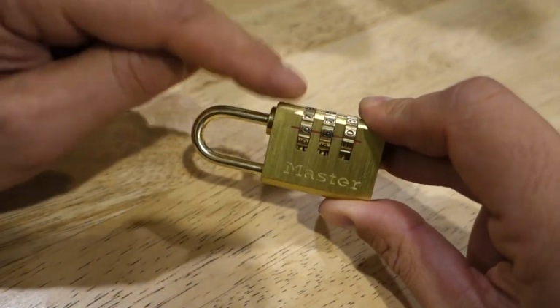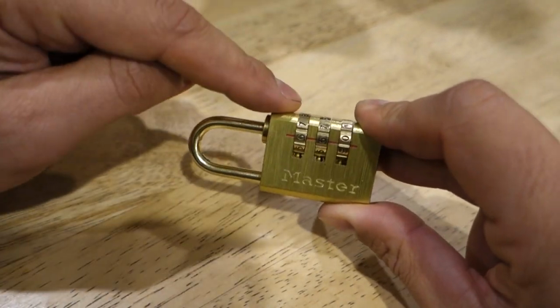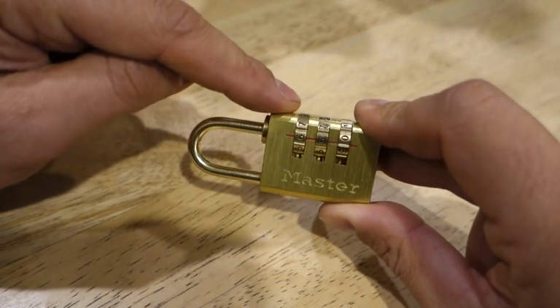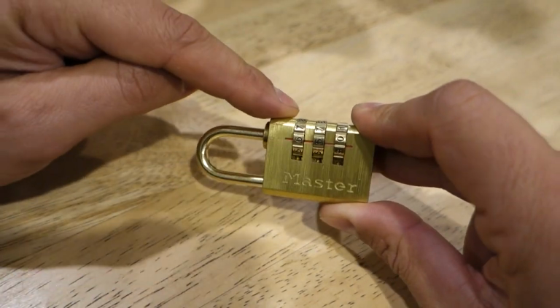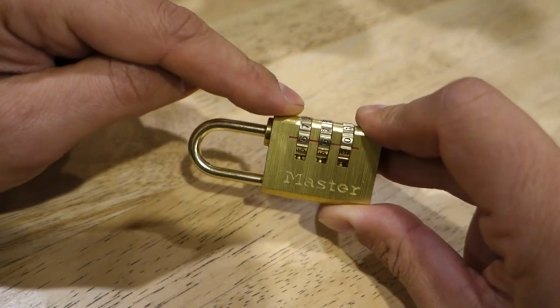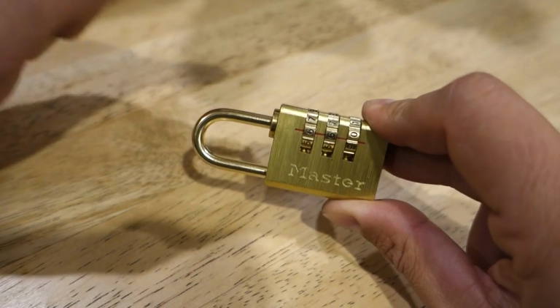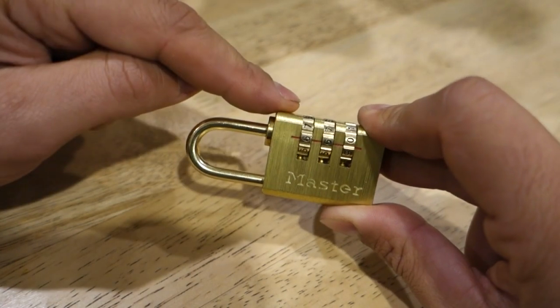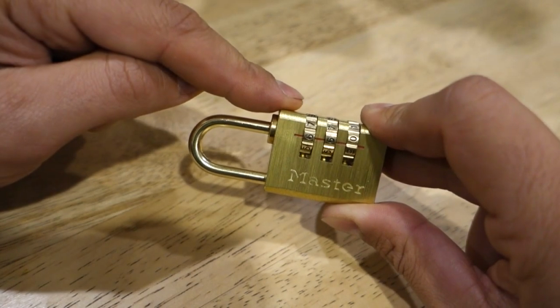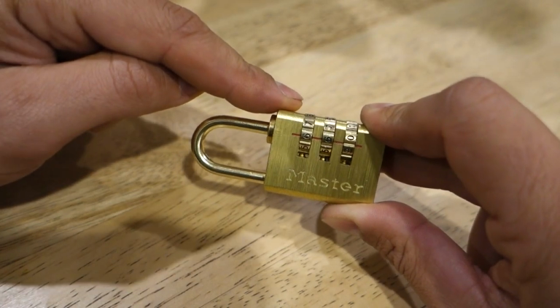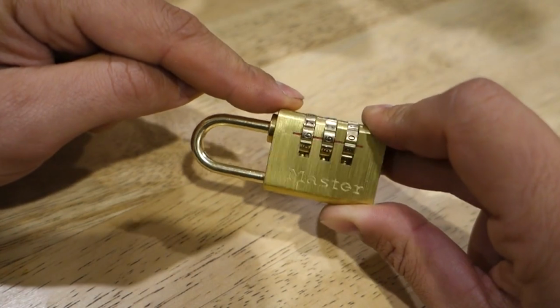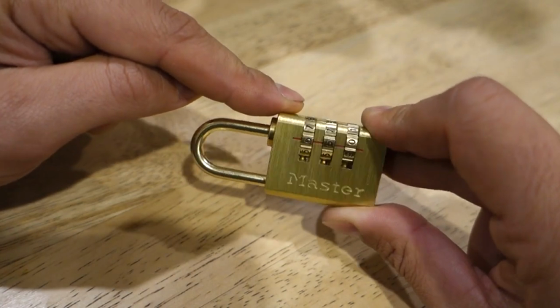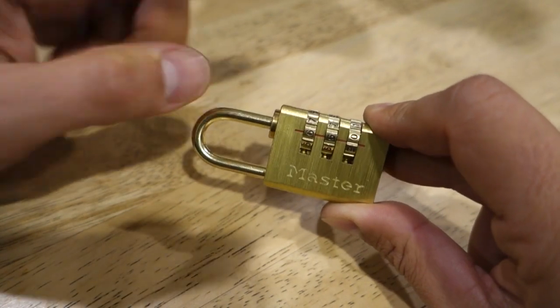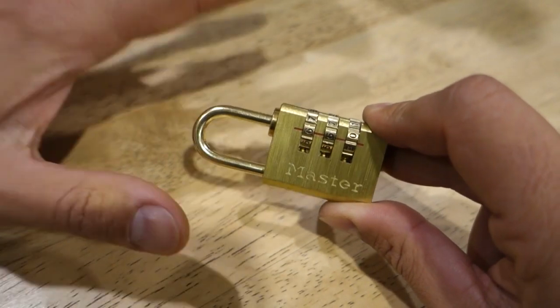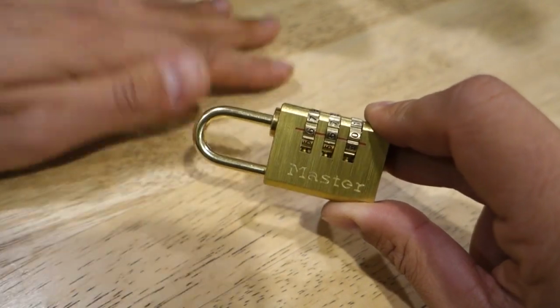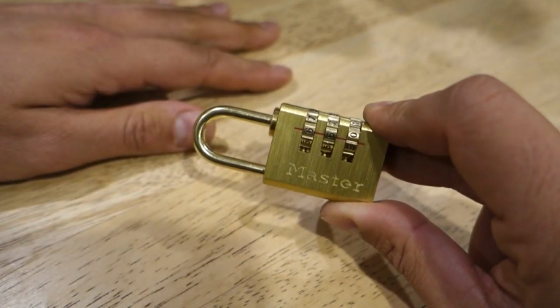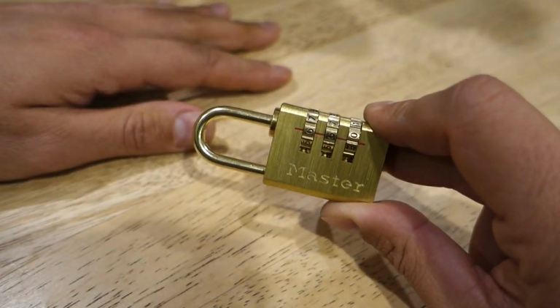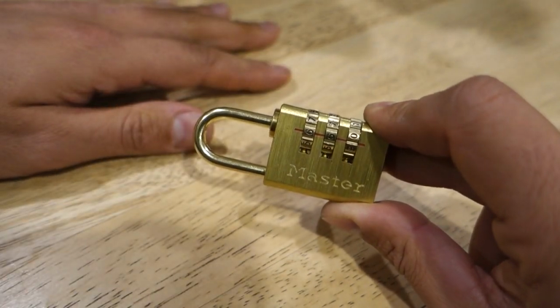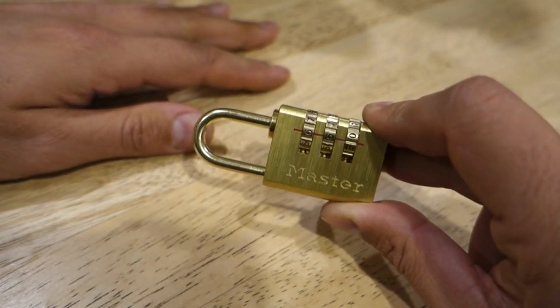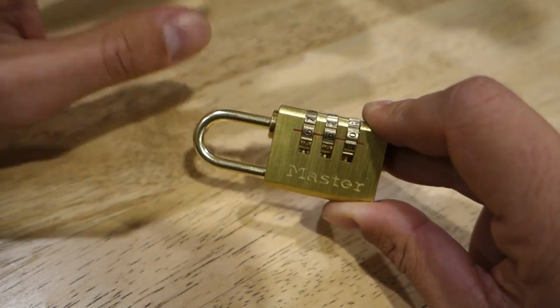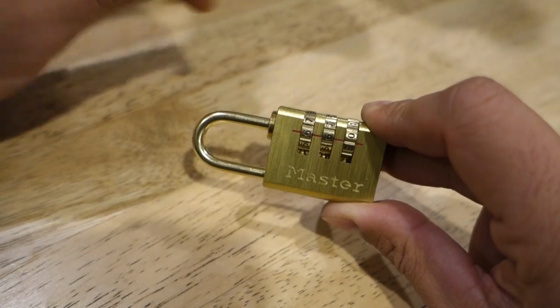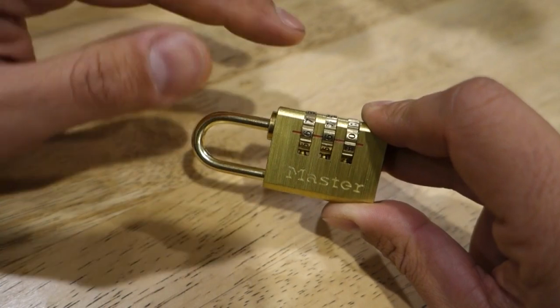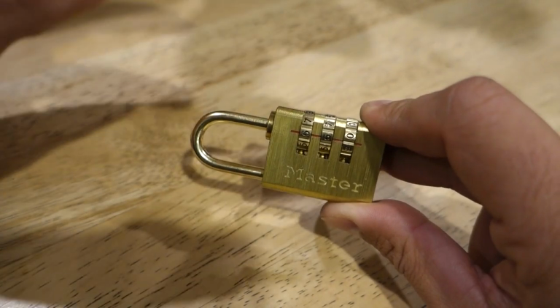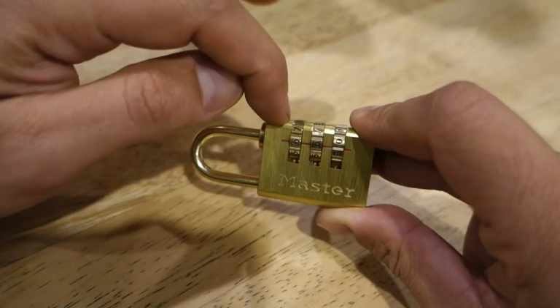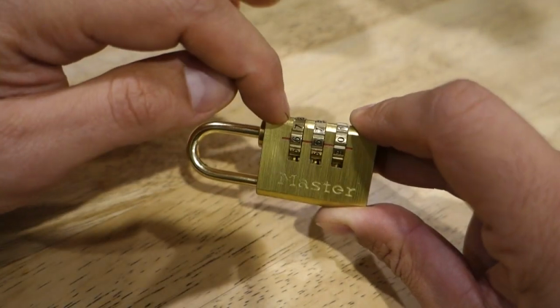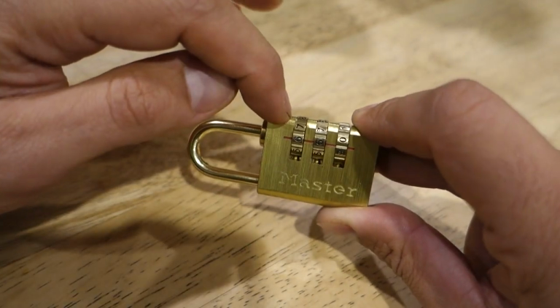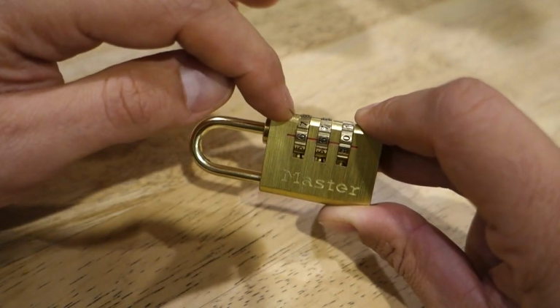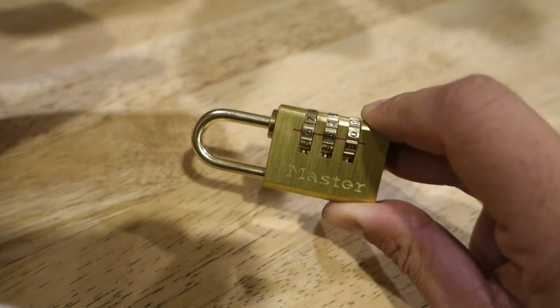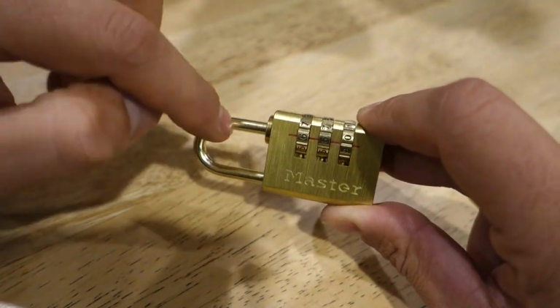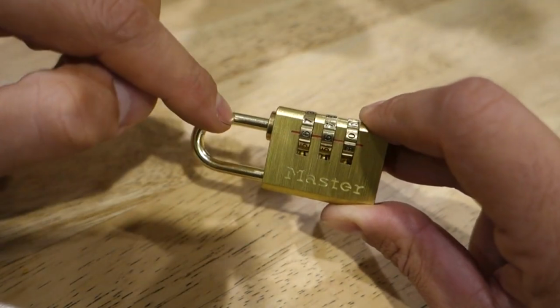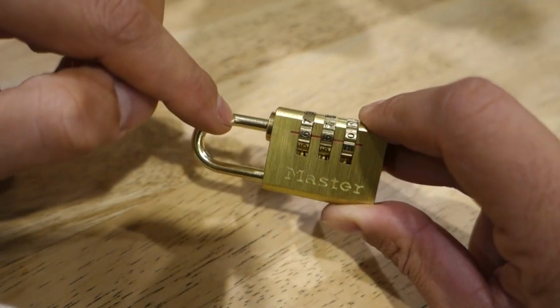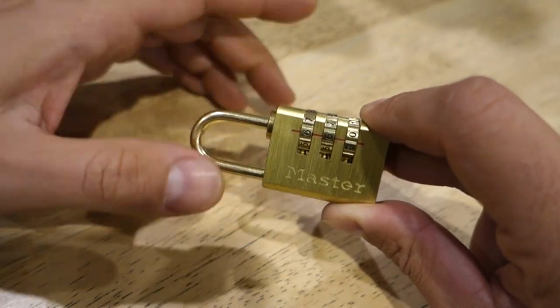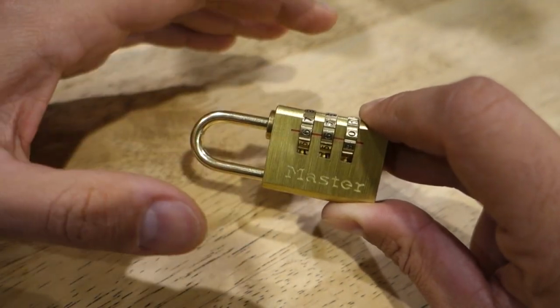A lot of people tend to forget what their code is, or you might have an old padlock like this one sitting around your house and you're not sure what the code is. So today I'm going to show you how to figure out what the old code was and also how to reset it.